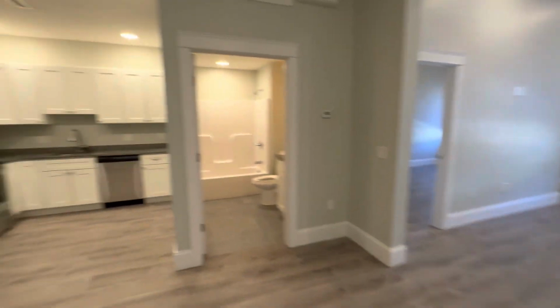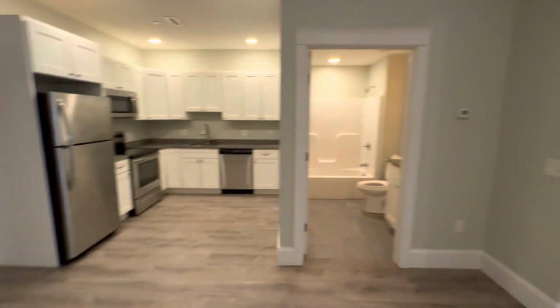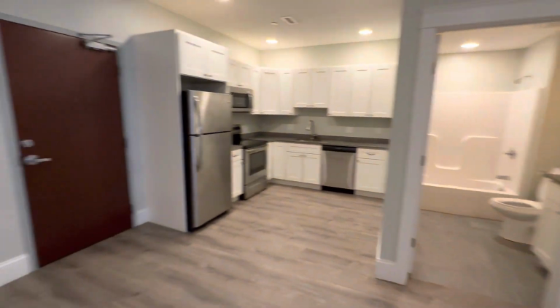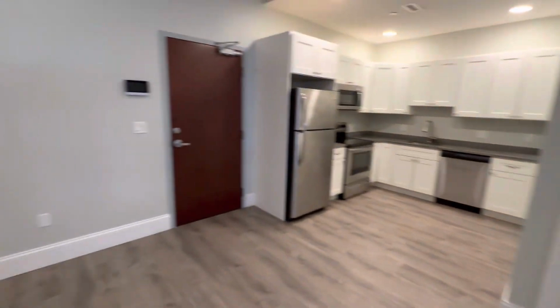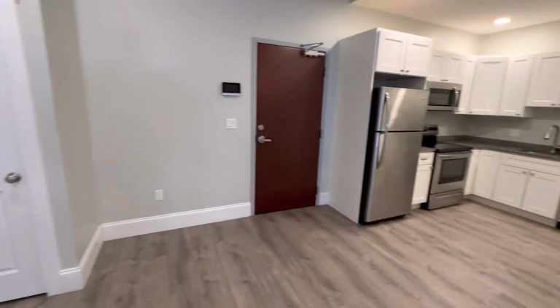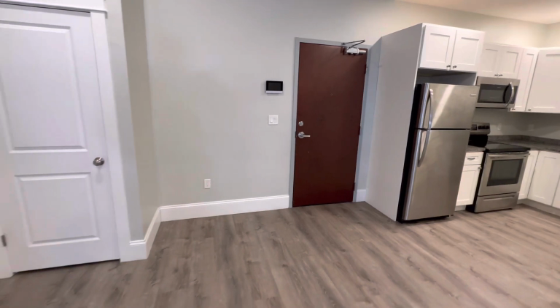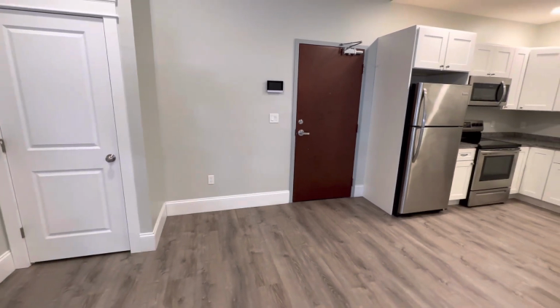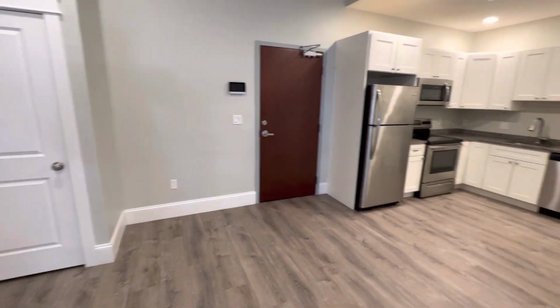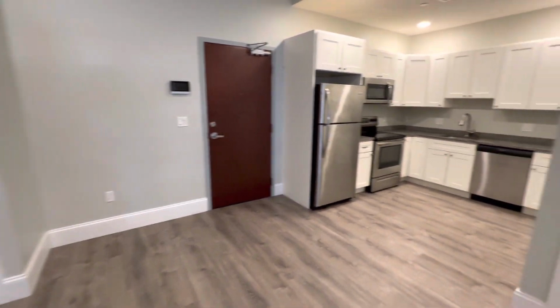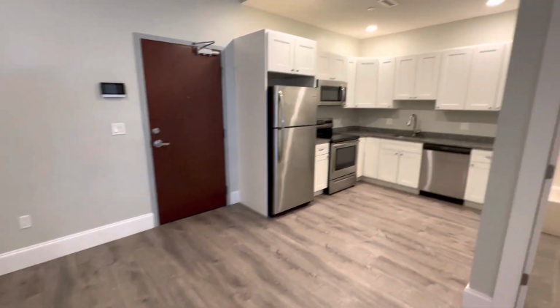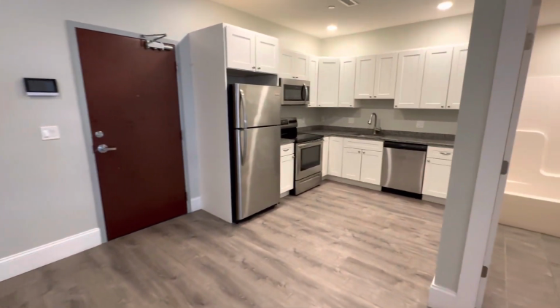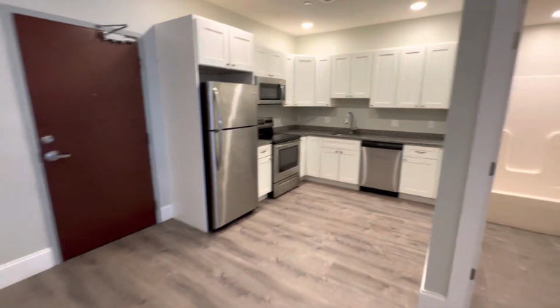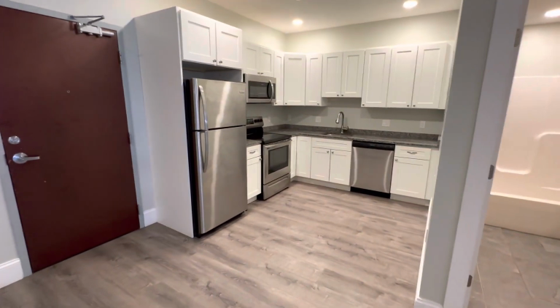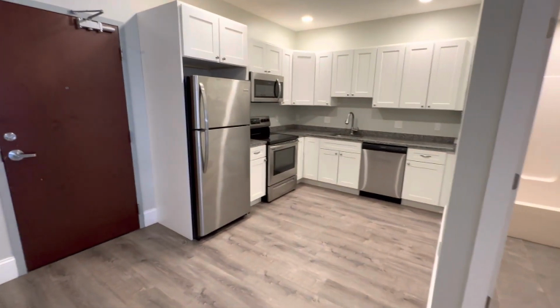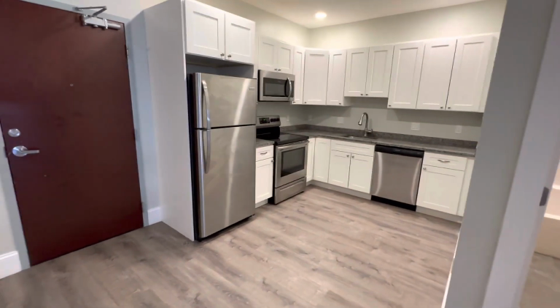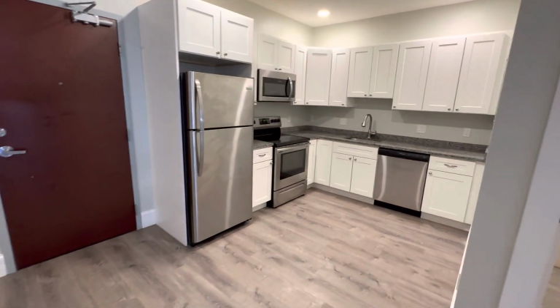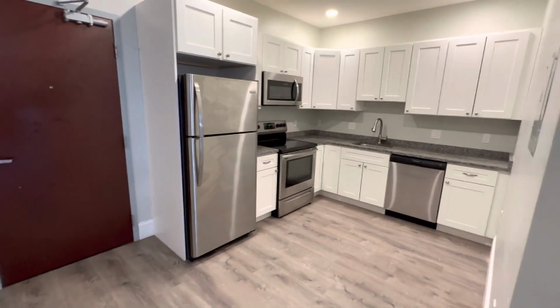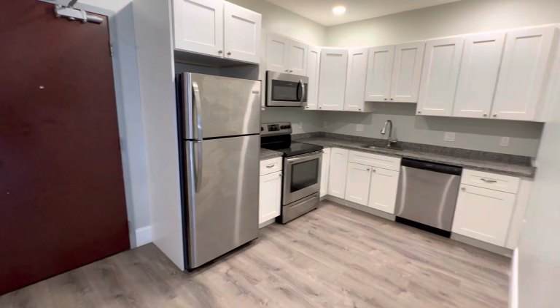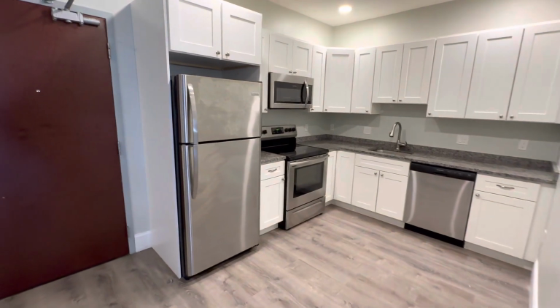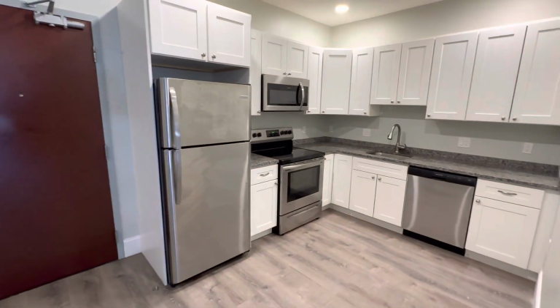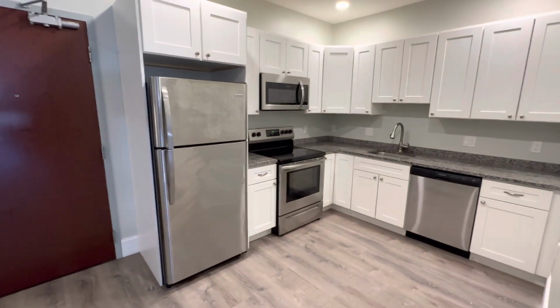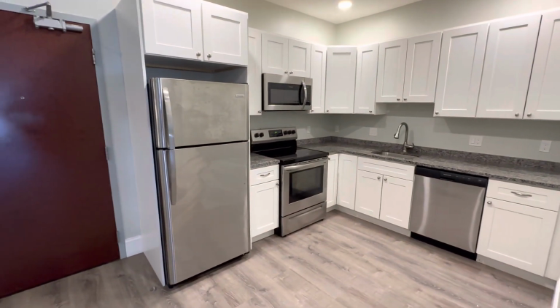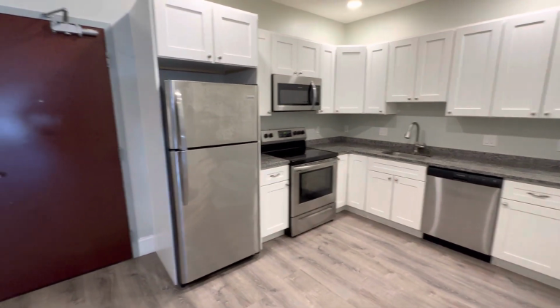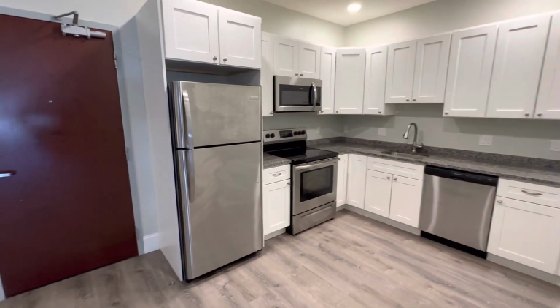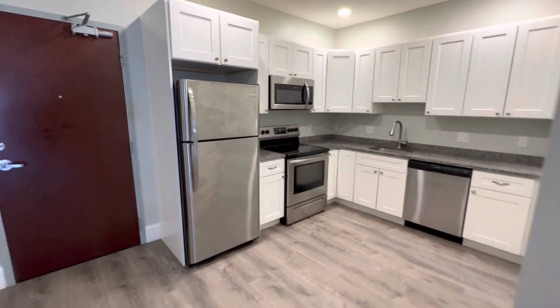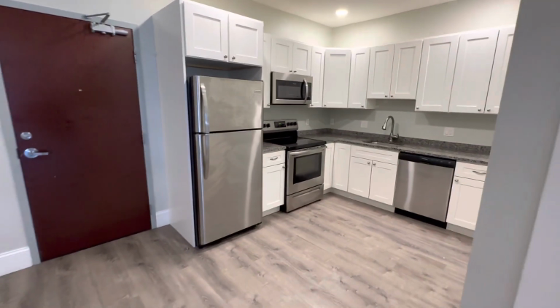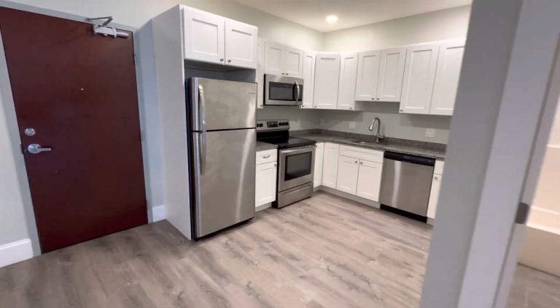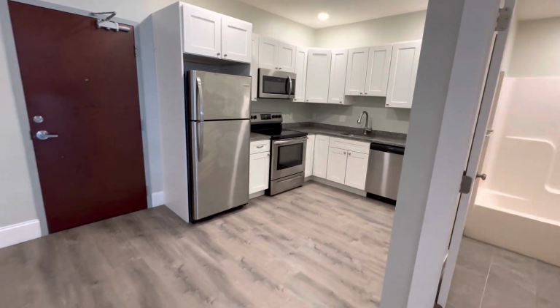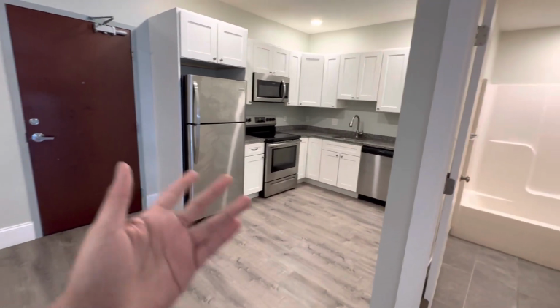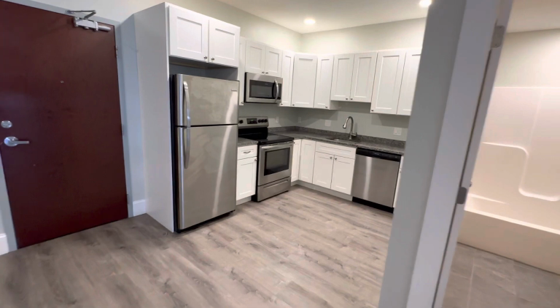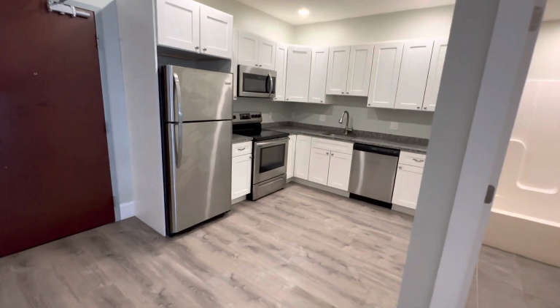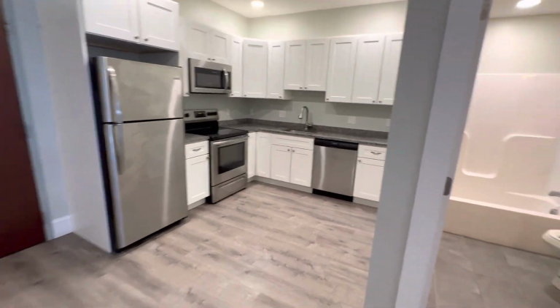I just want to start off by showing you what it looks like when you come in through the front. You got all the stainless steel appliances here, electric stove — looks like a four top with a simmer. But you got everything: the microwave and then the range.